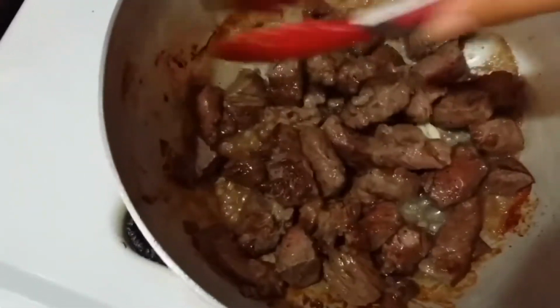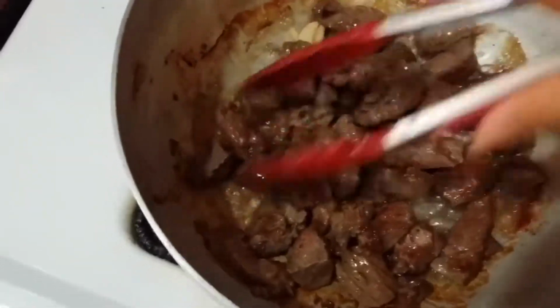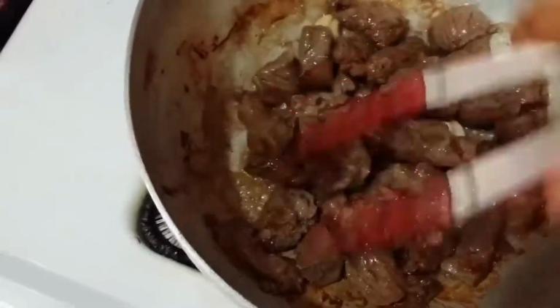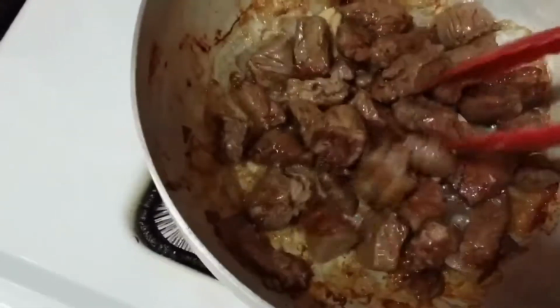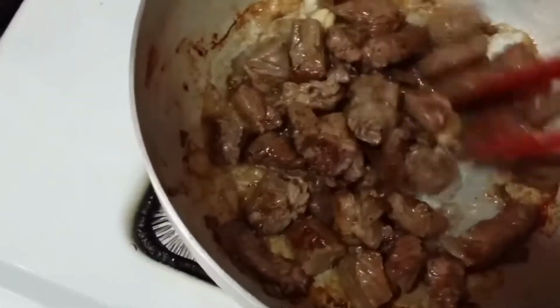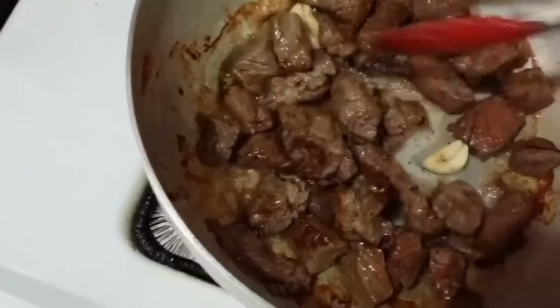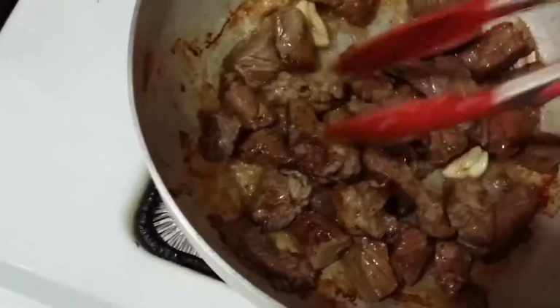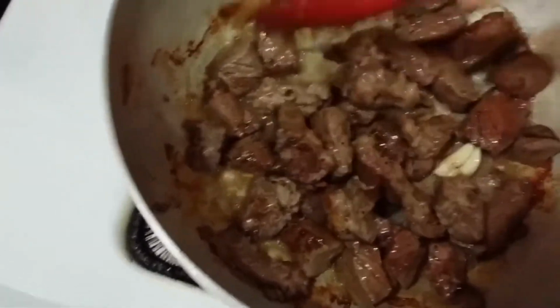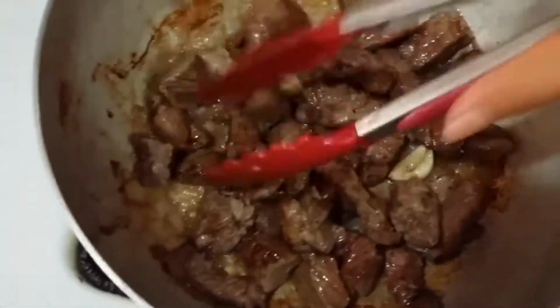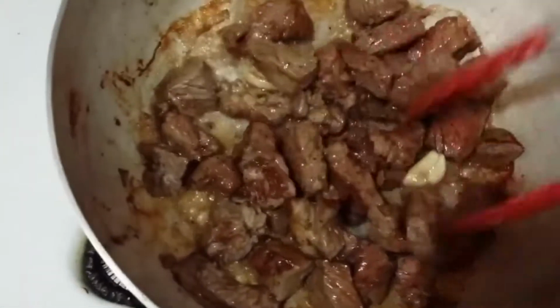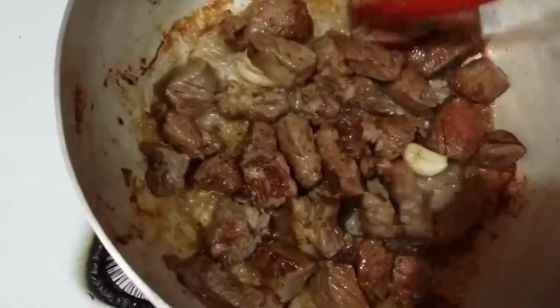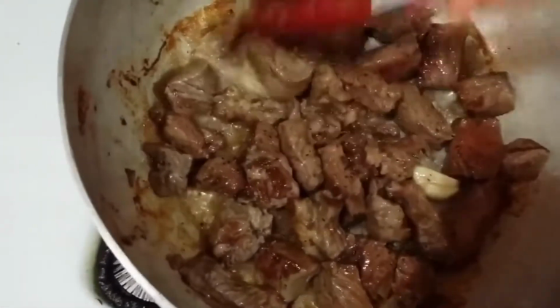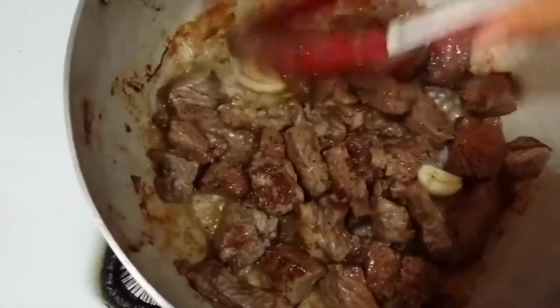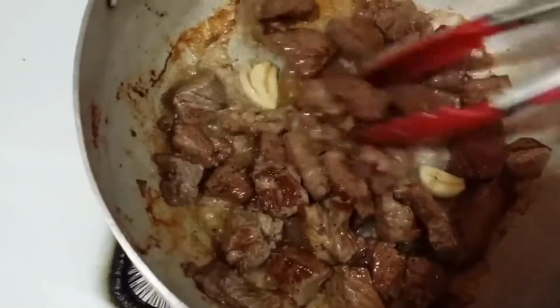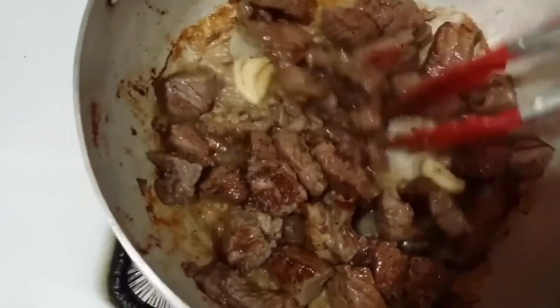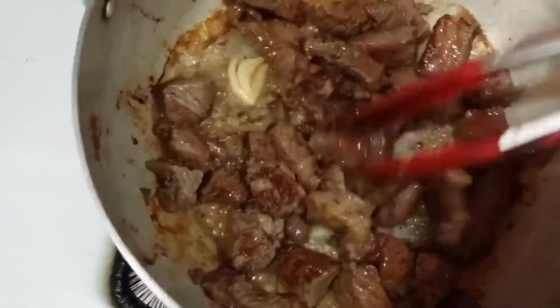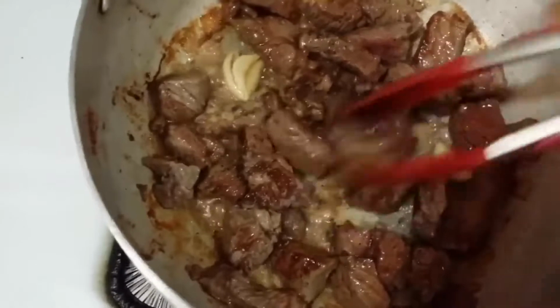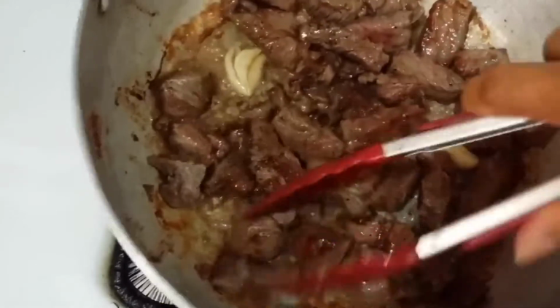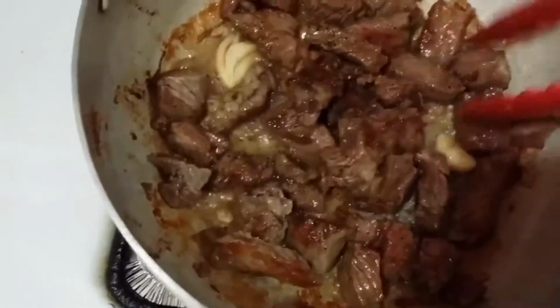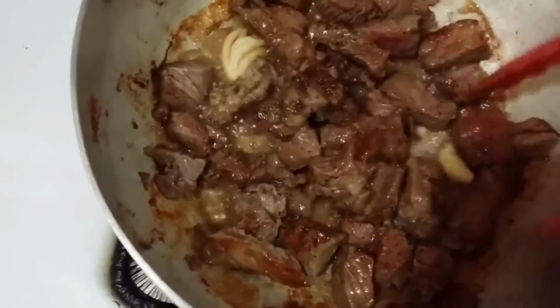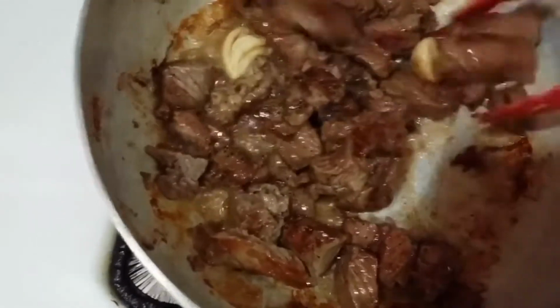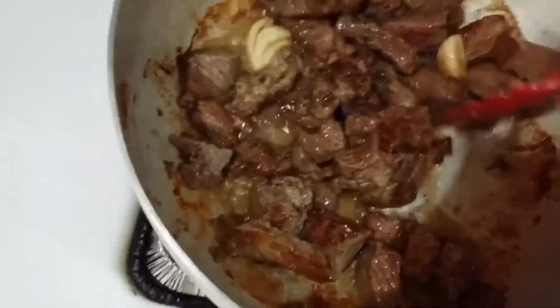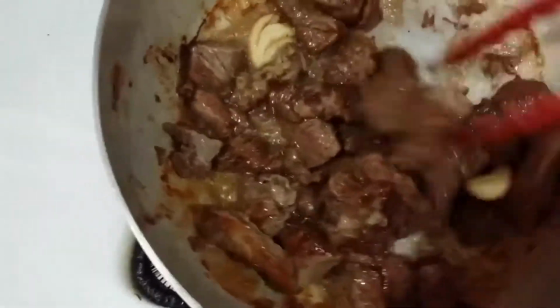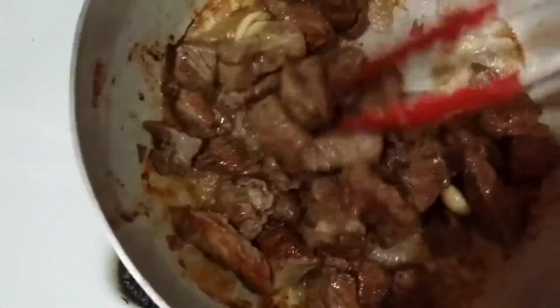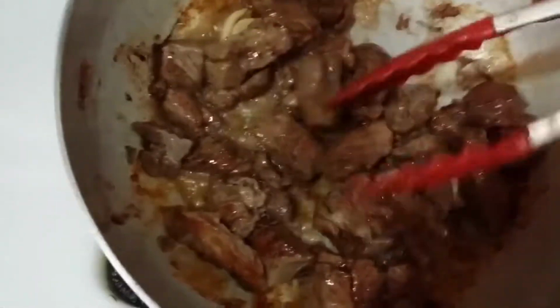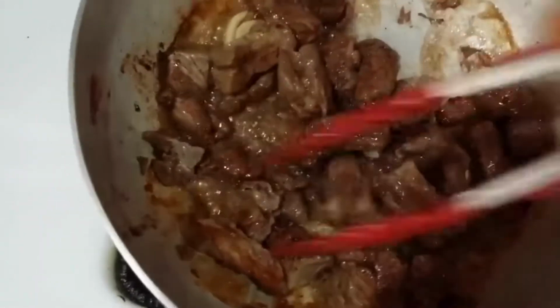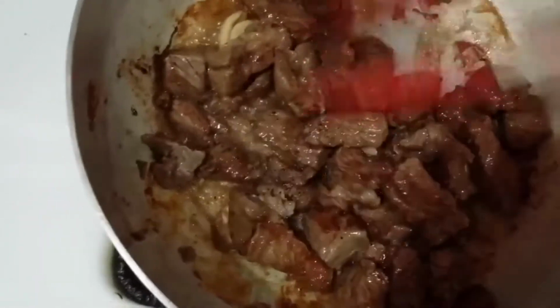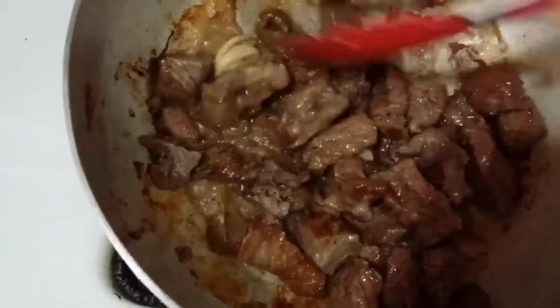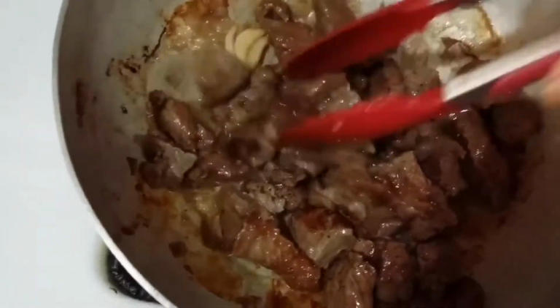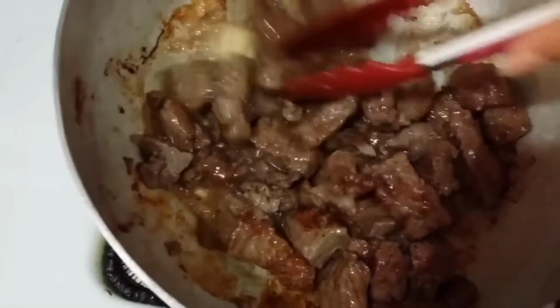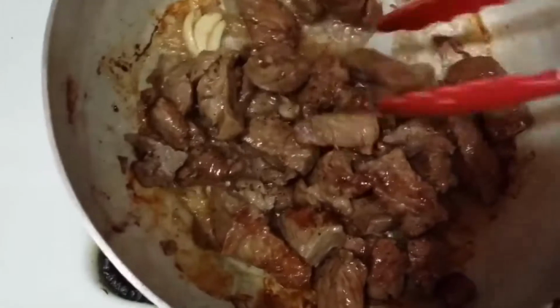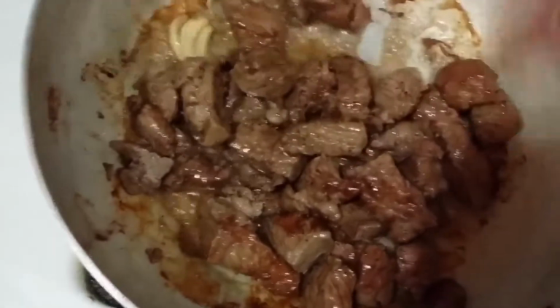3 minutes up, see how it's golden brown. Now we want to just pour in our chicken stock and our water.